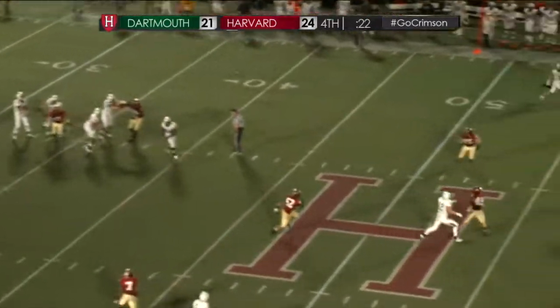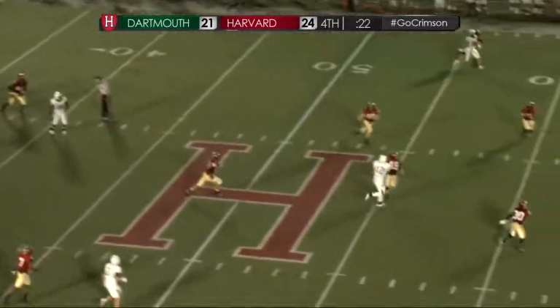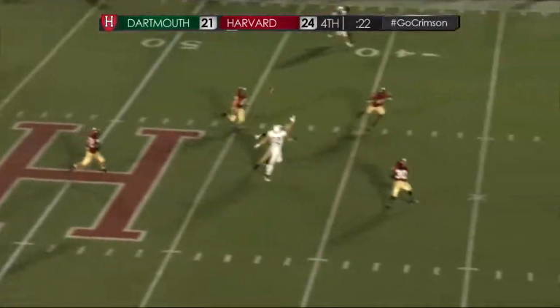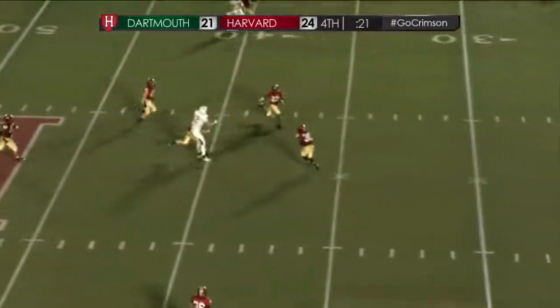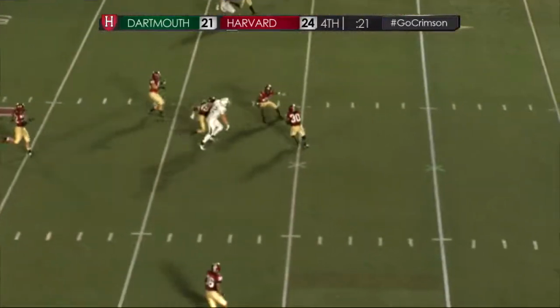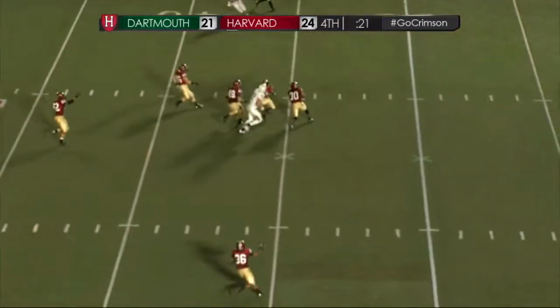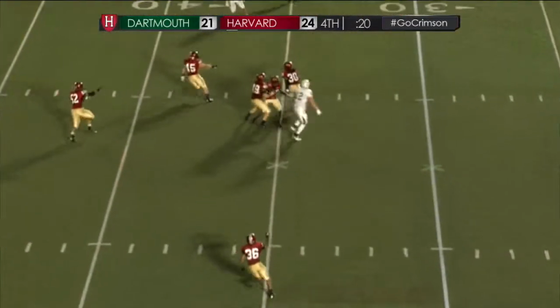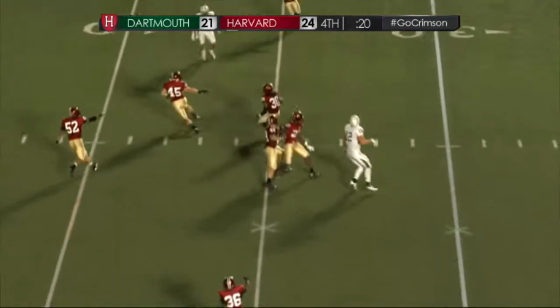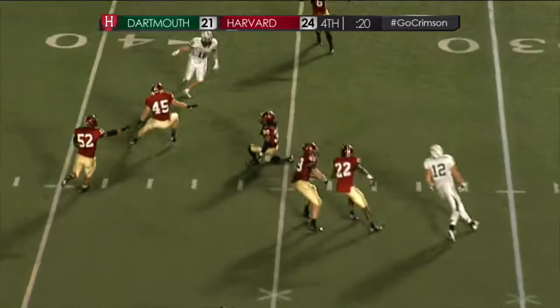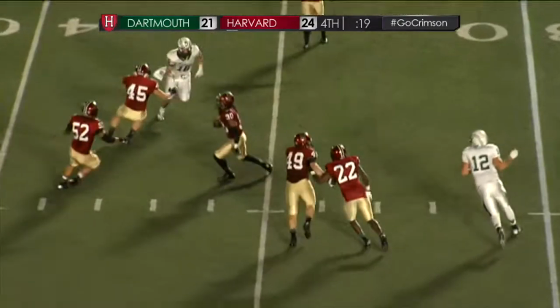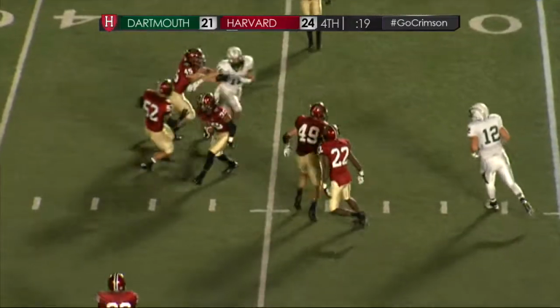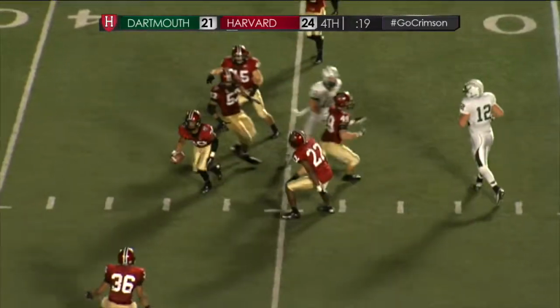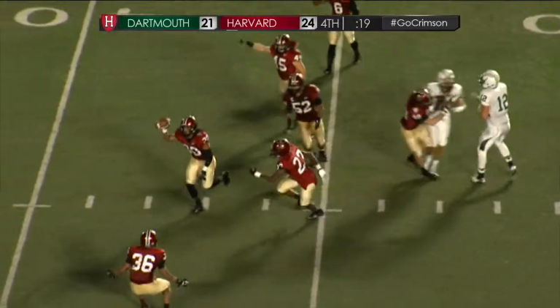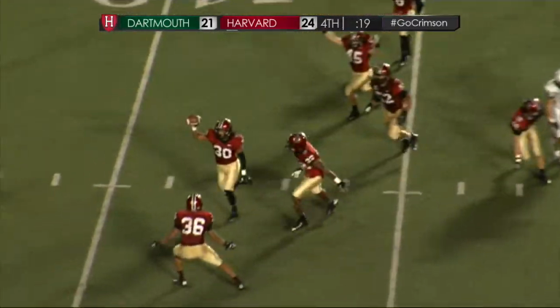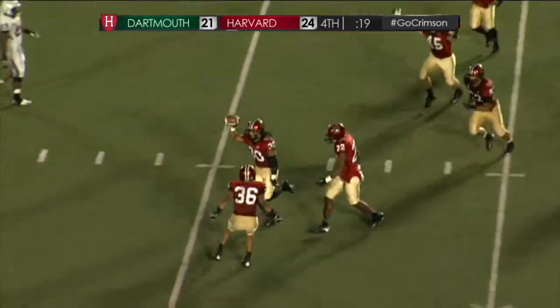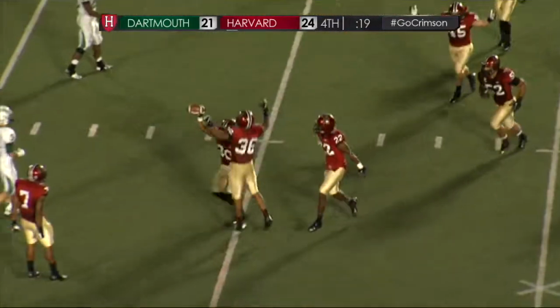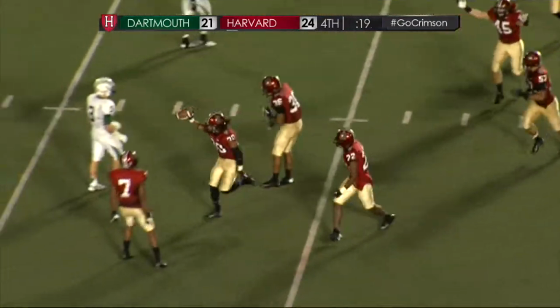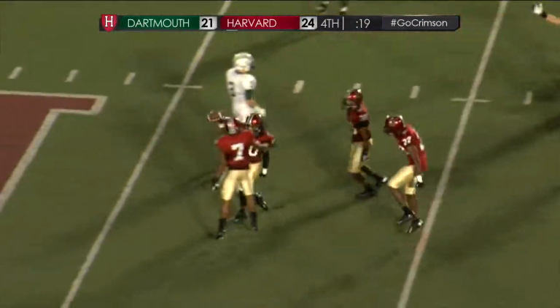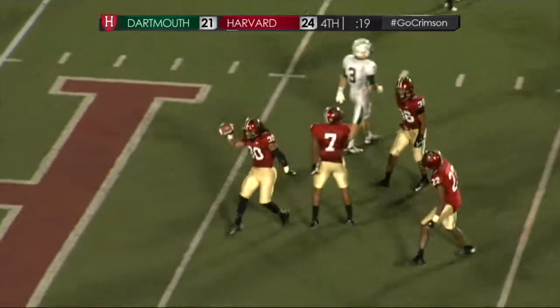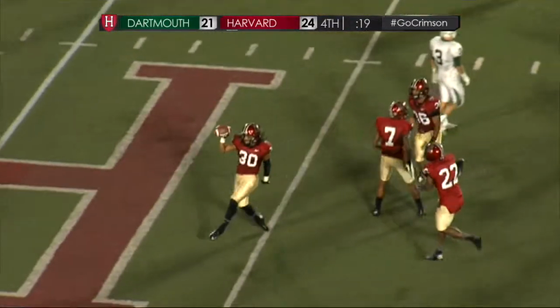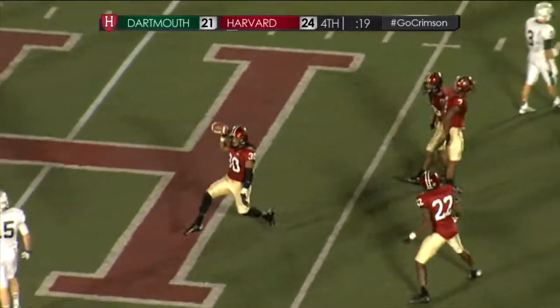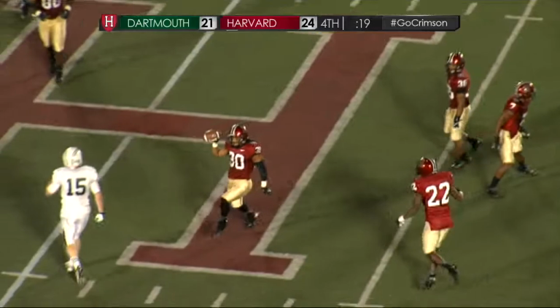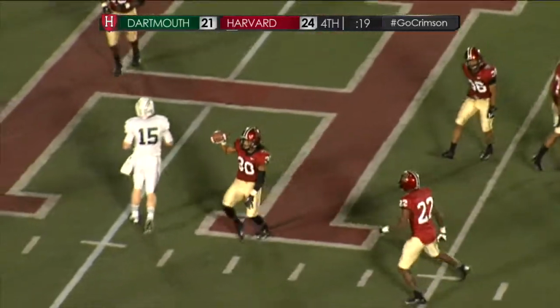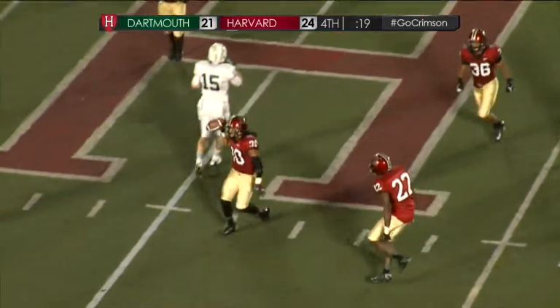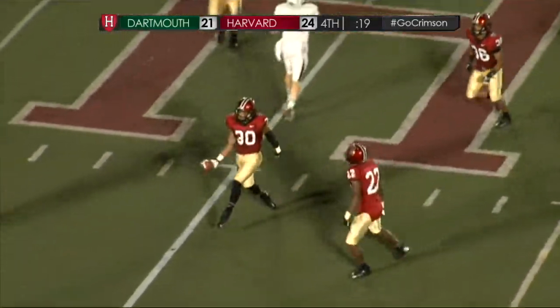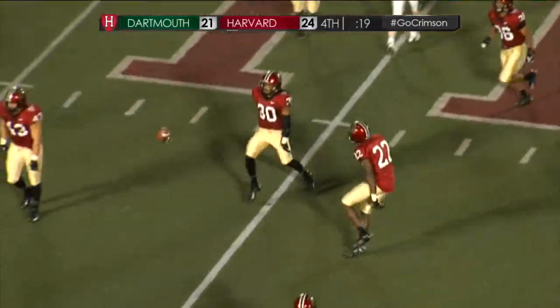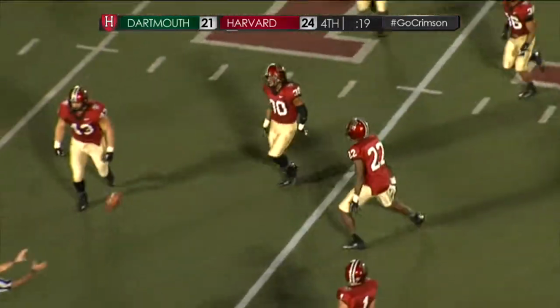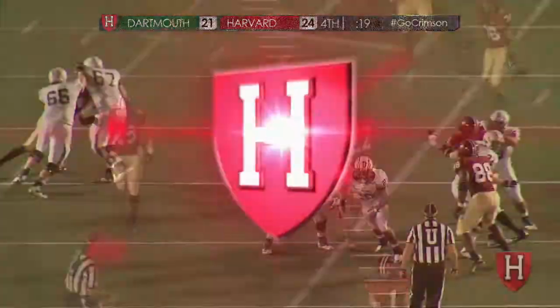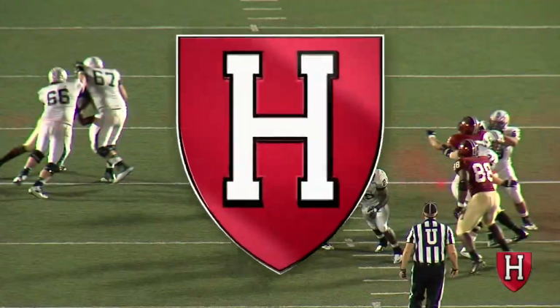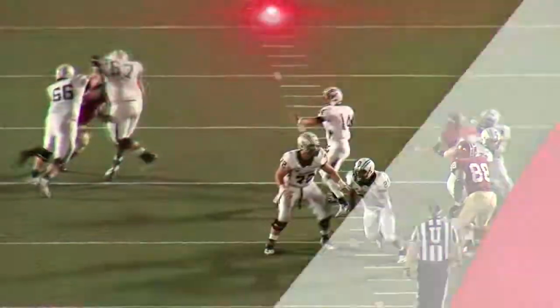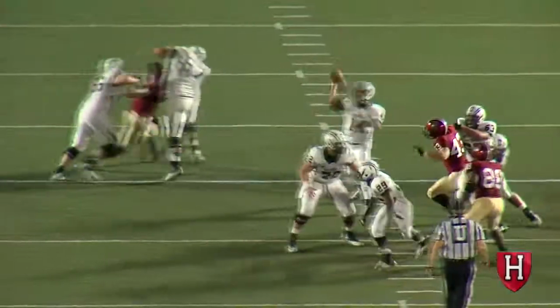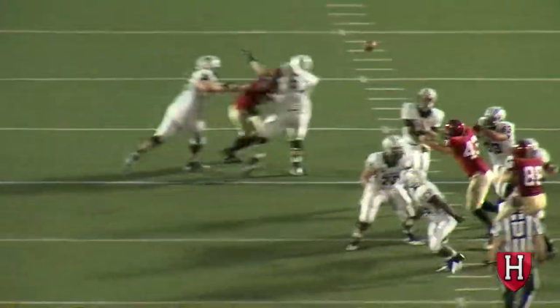Looking deep down the middle and he overthrows his receiver — intercepted by Jerron Wilson. His second pick of the year, and that will seal the Harvard victory.